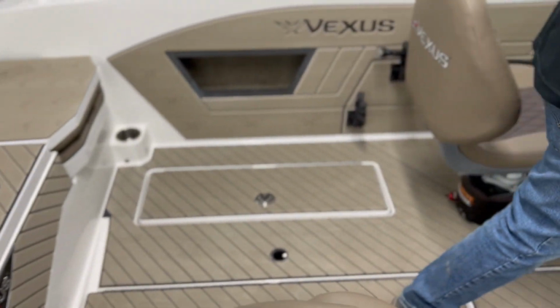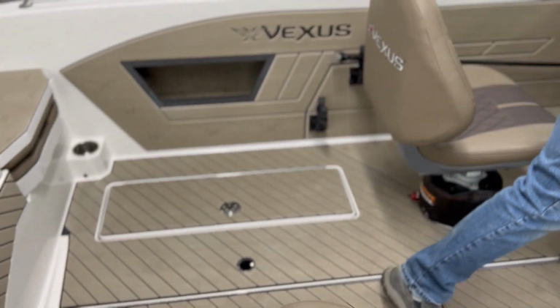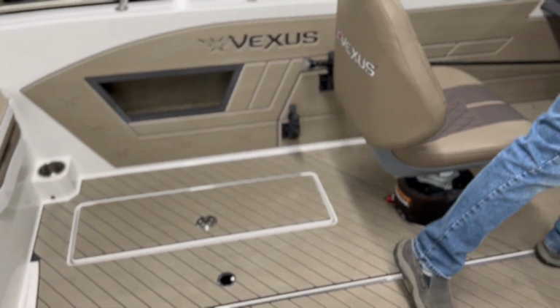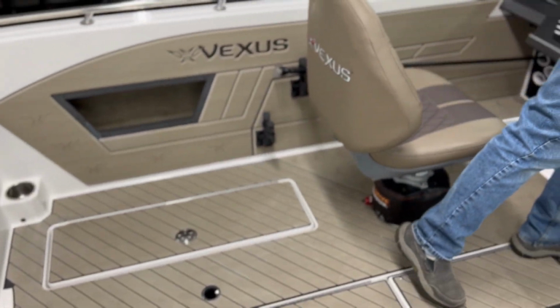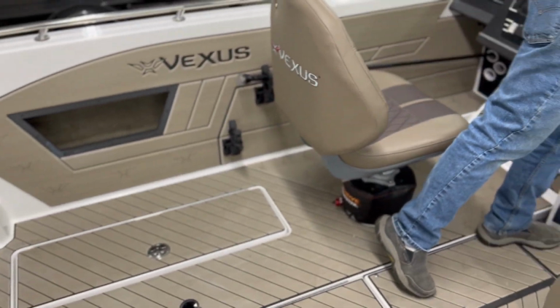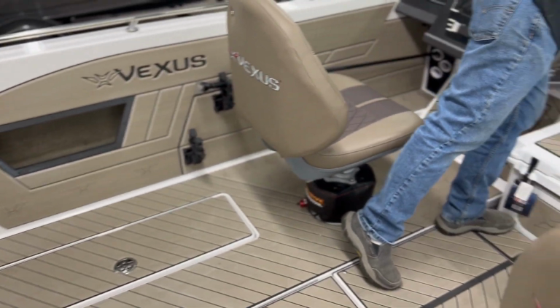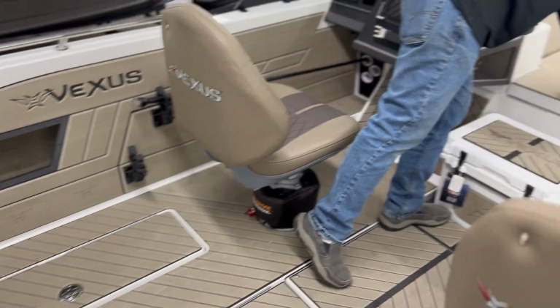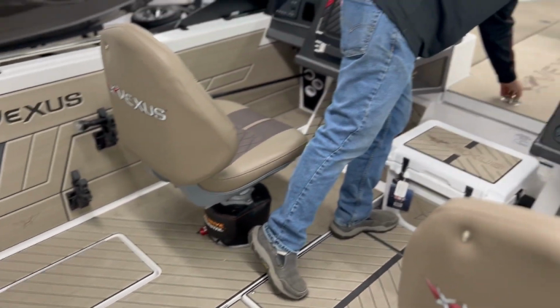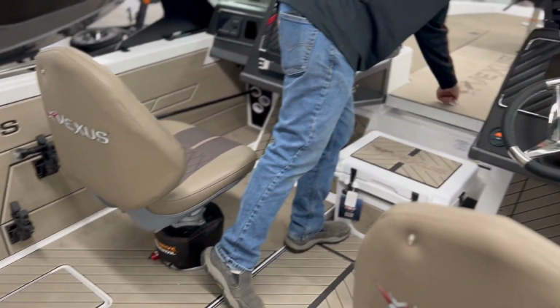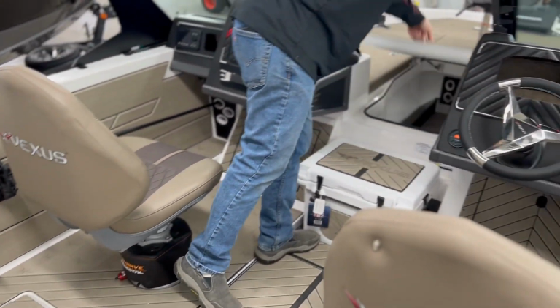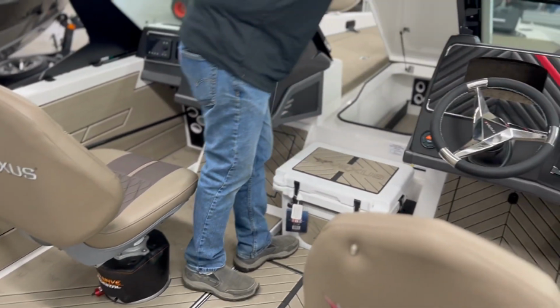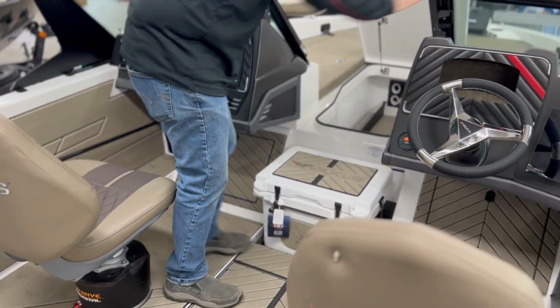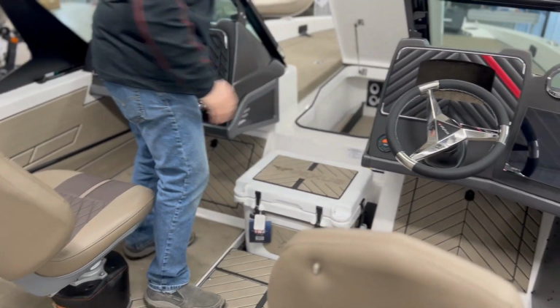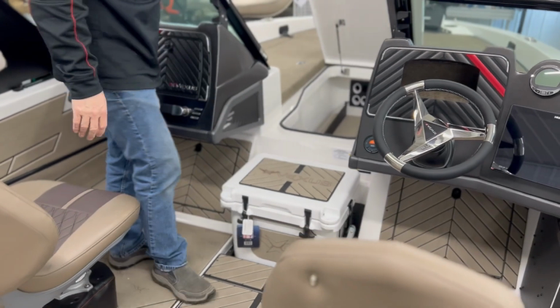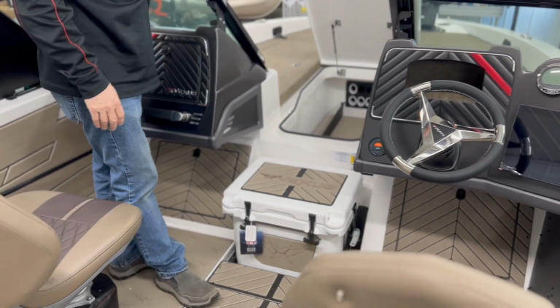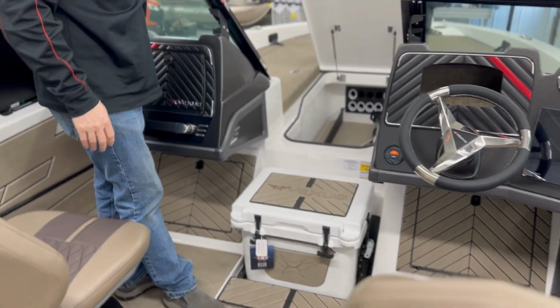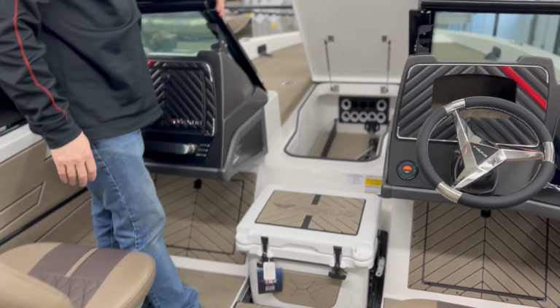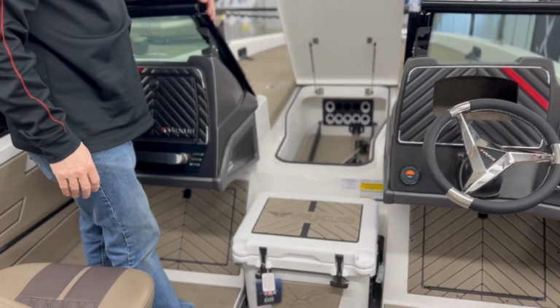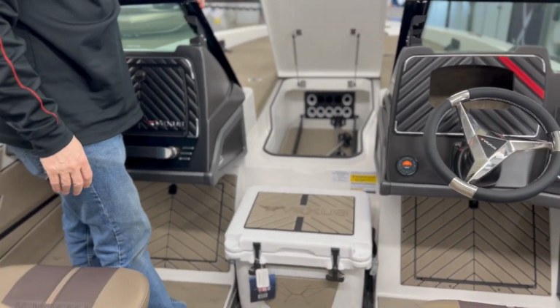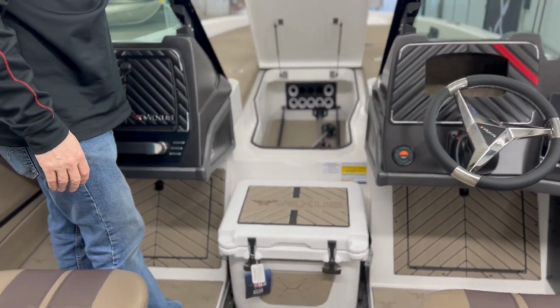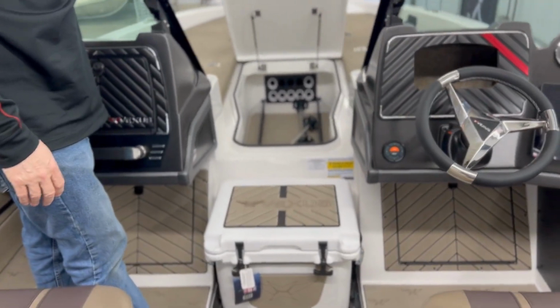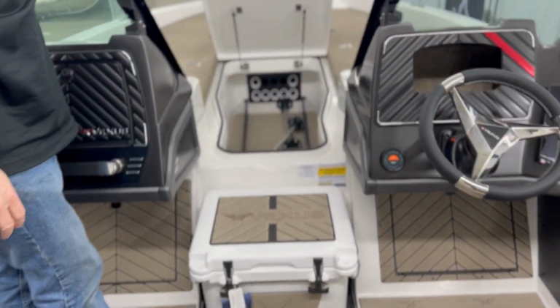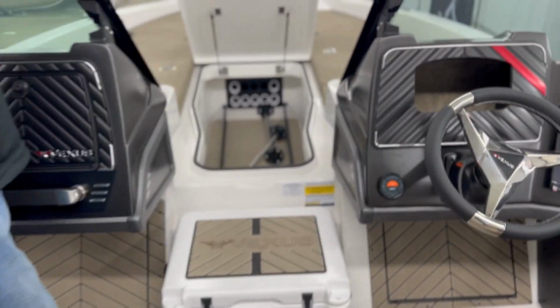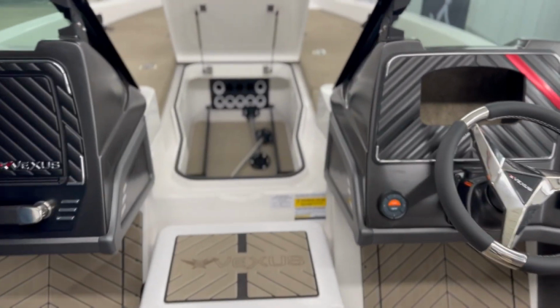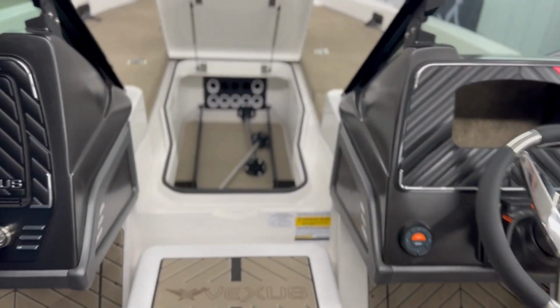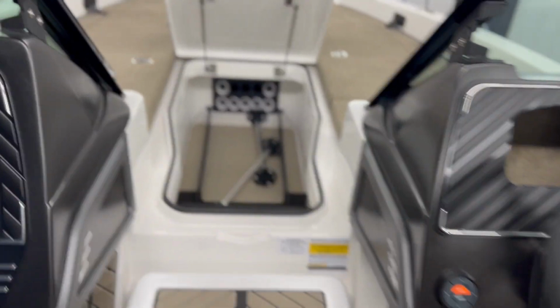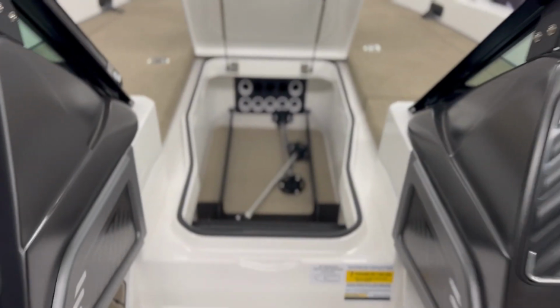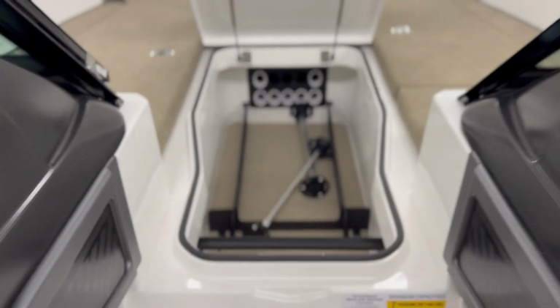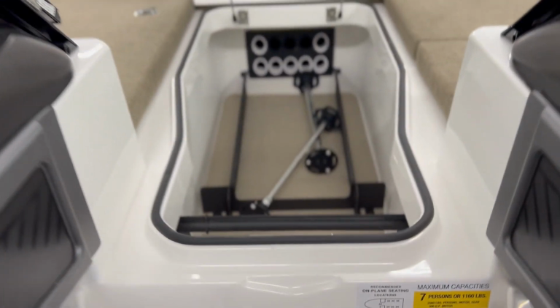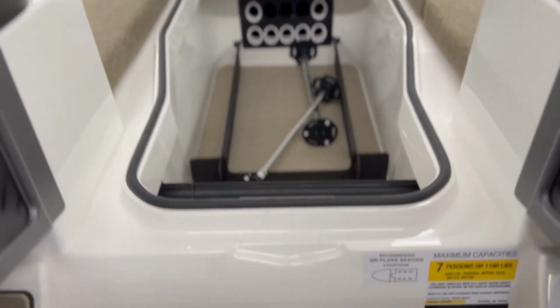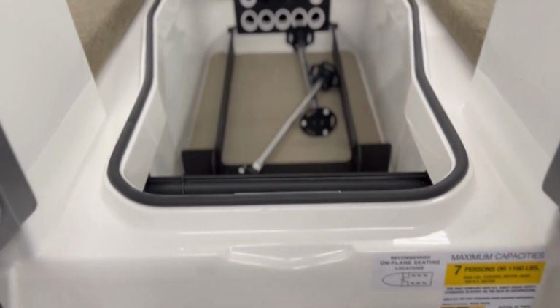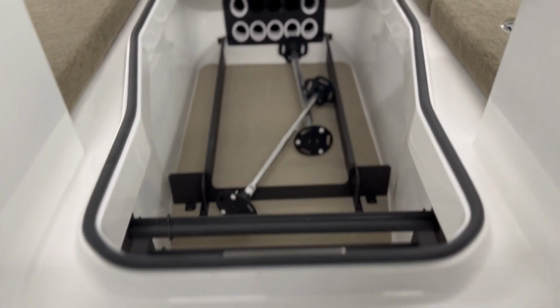Here's our rod locker. The cooler on the floor is also a step.